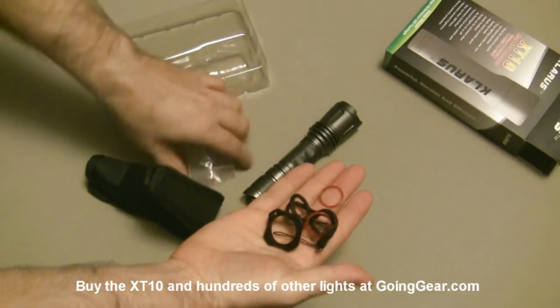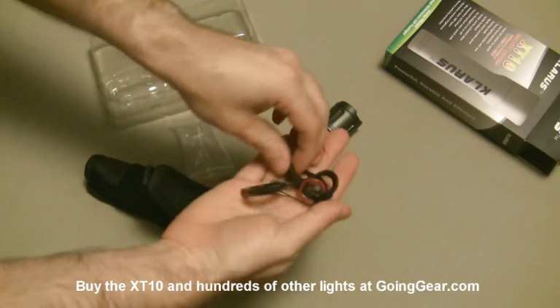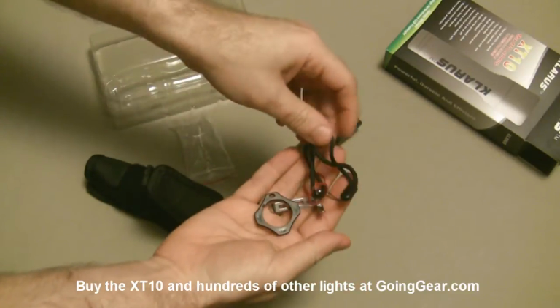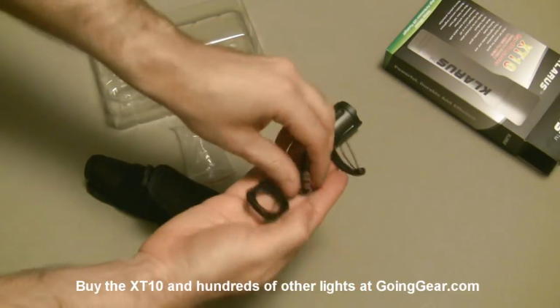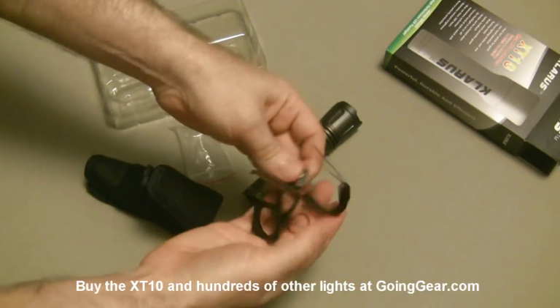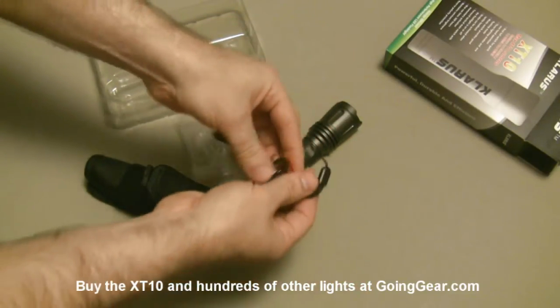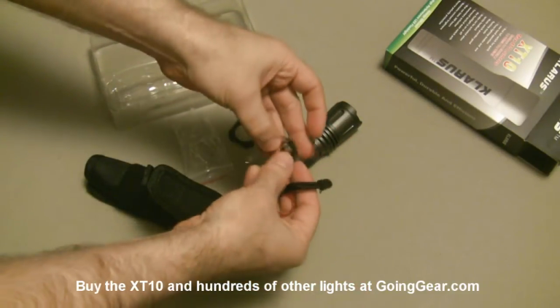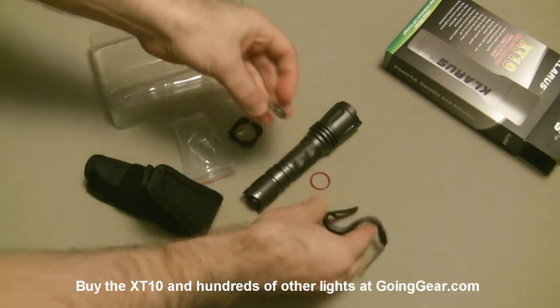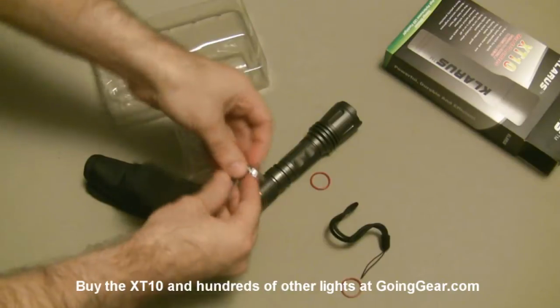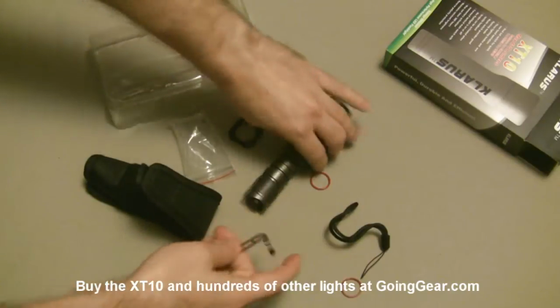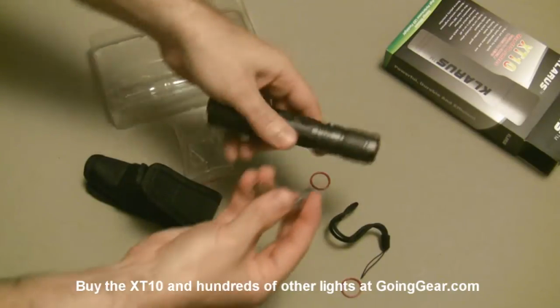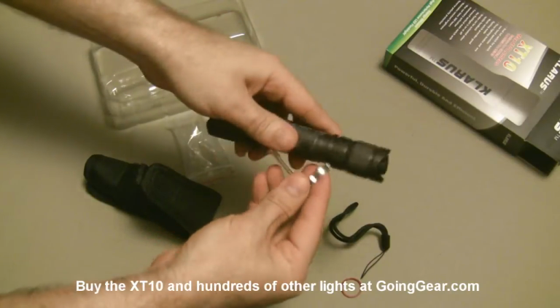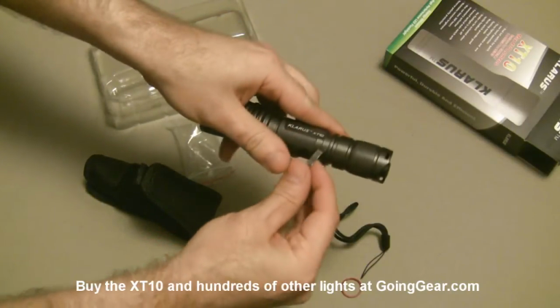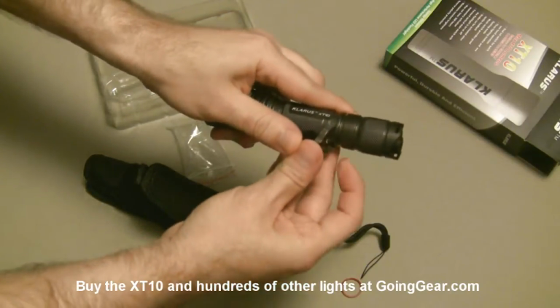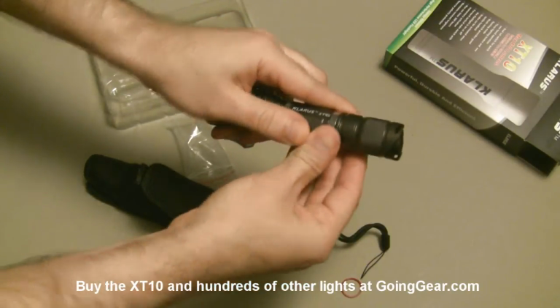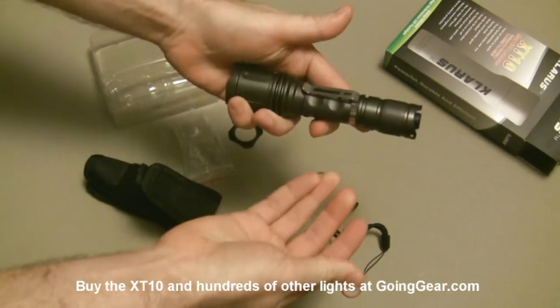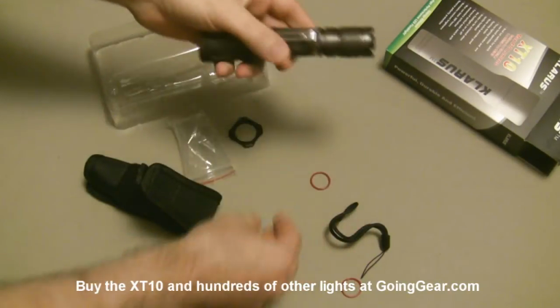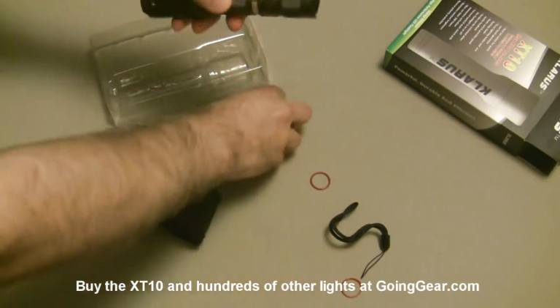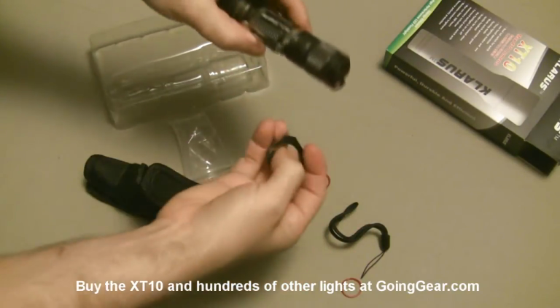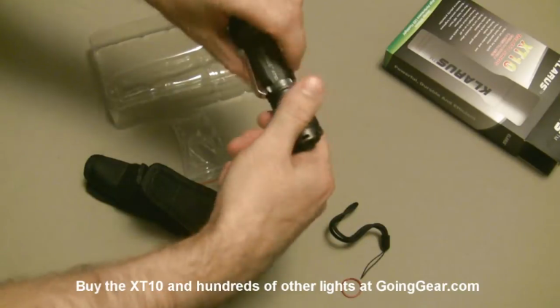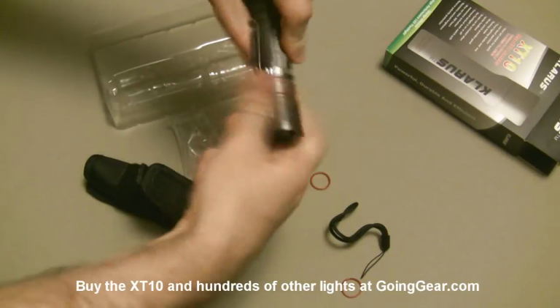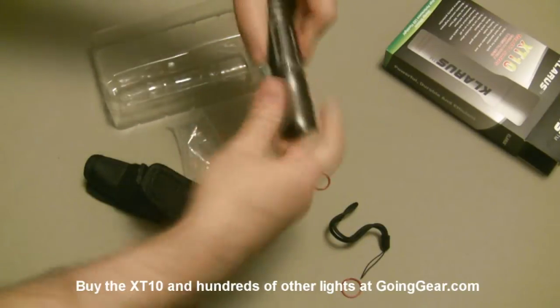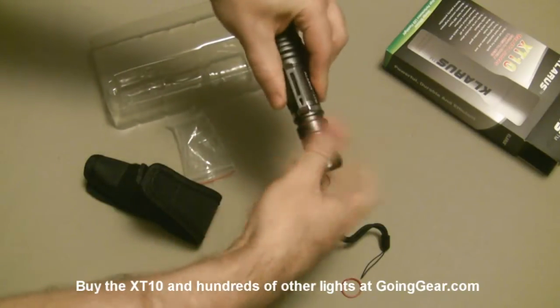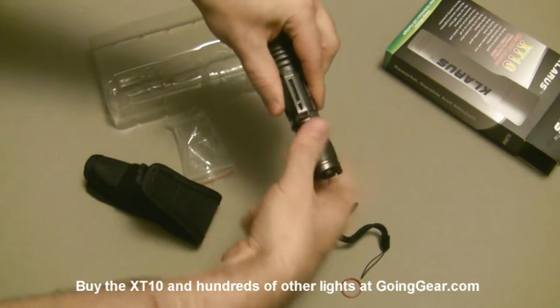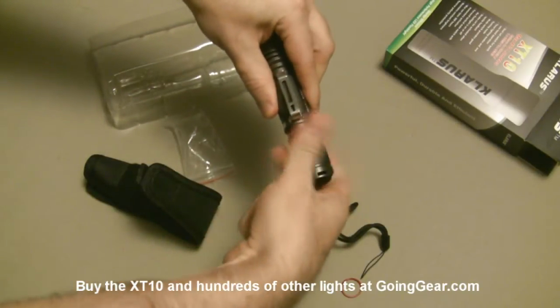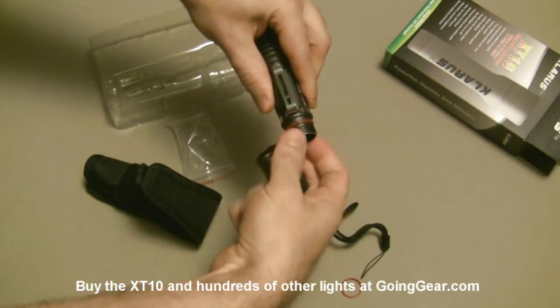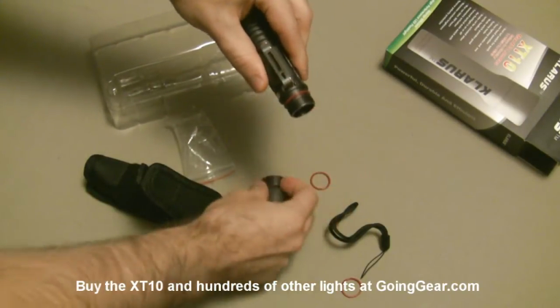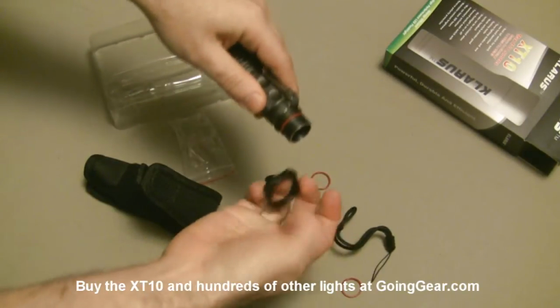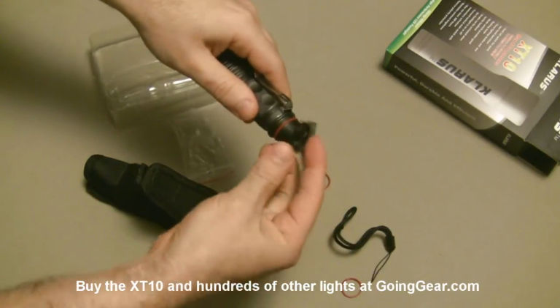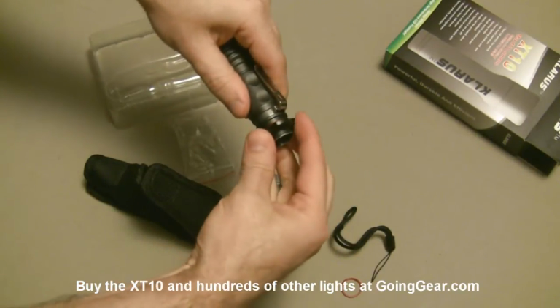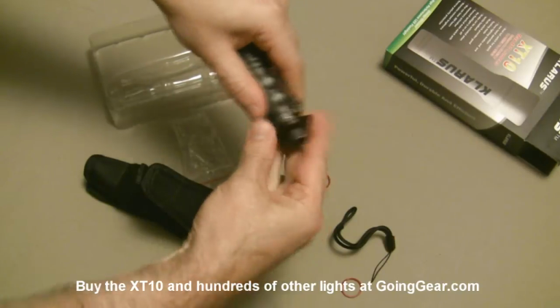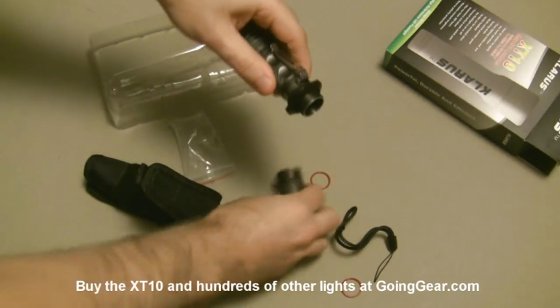Standard accessory kind of stuff - the anti-roll or tactical grip ring. Let's pull that out and show it to you. Sparrow rings in there, lanyard, removable clip, so you can put the clip on there if you do want to have a pocket clip. It just pops on right there. And then the ring - if you take the tail cap off, you can attach this right there.